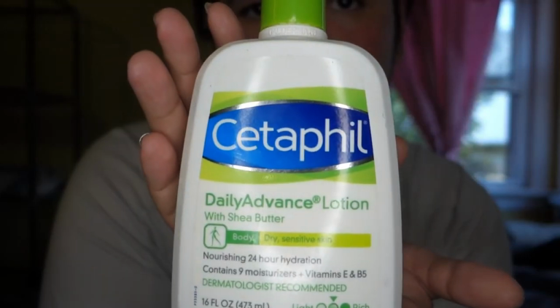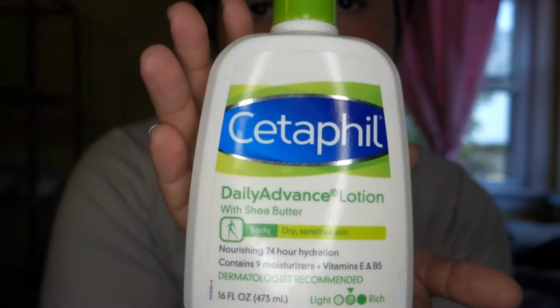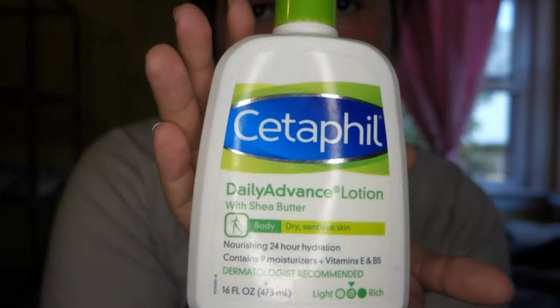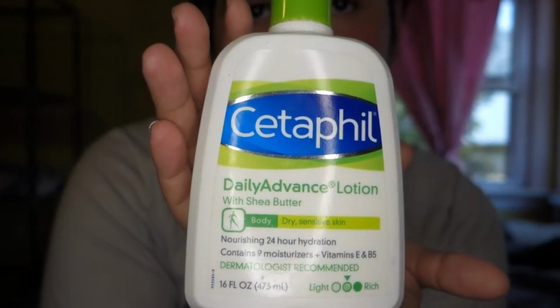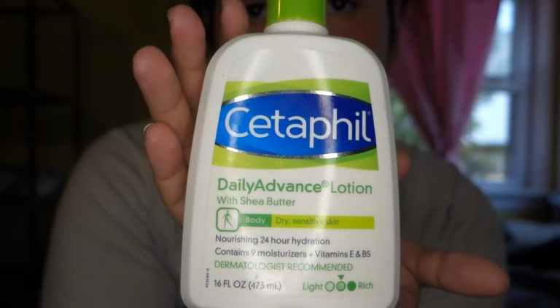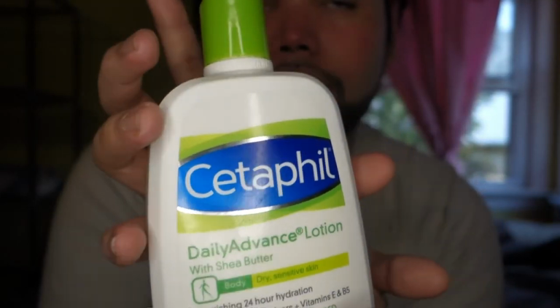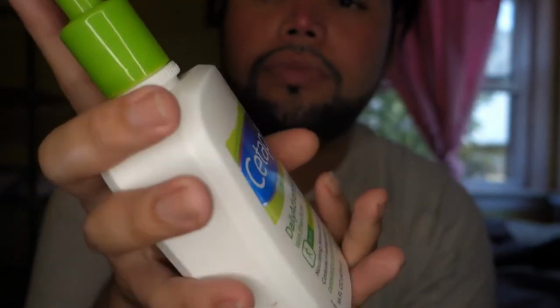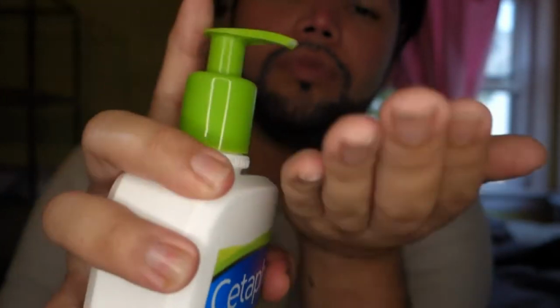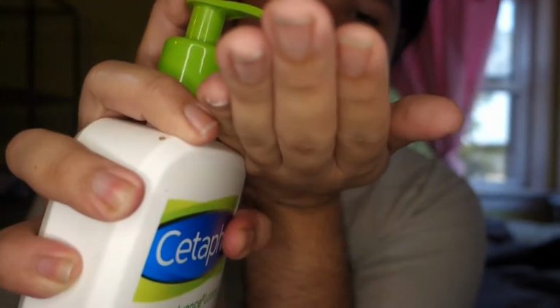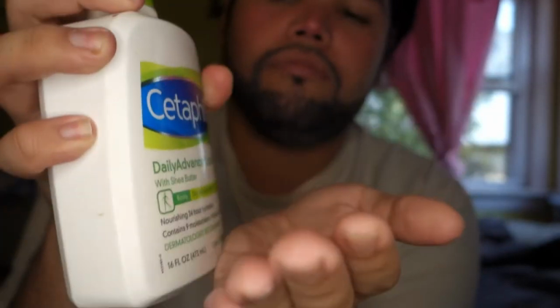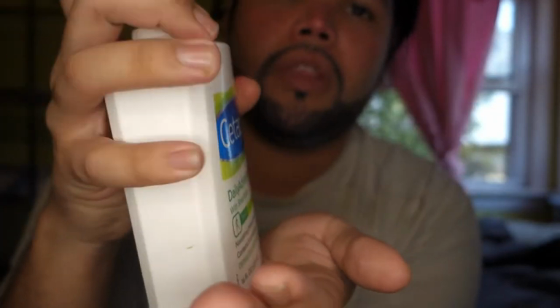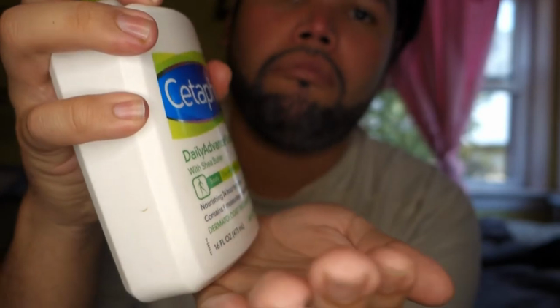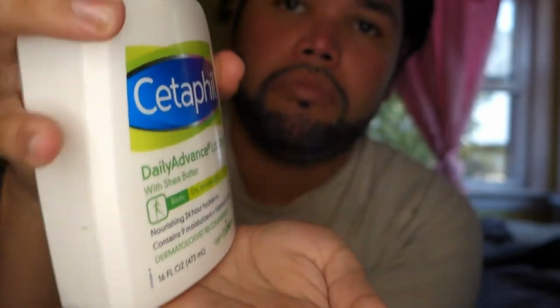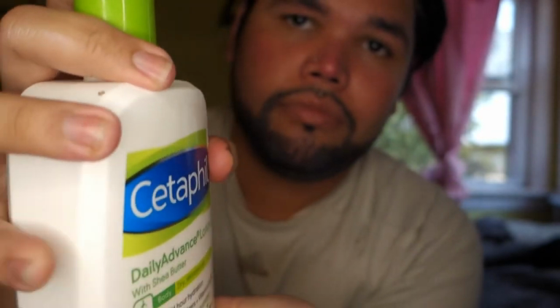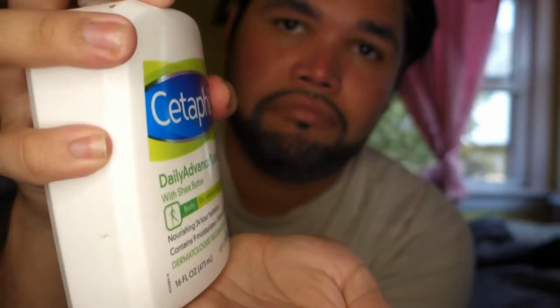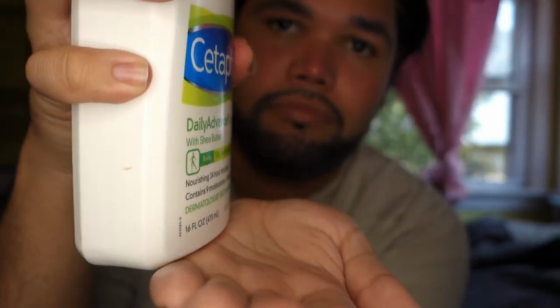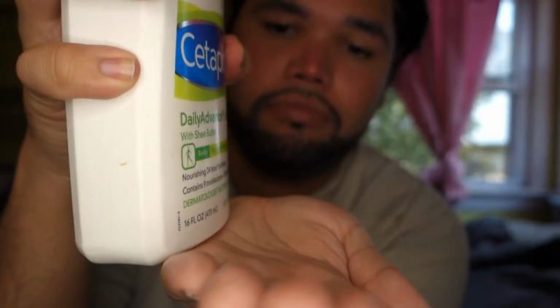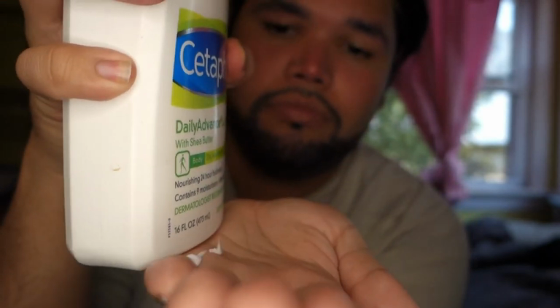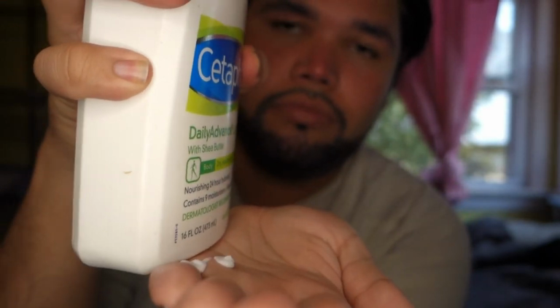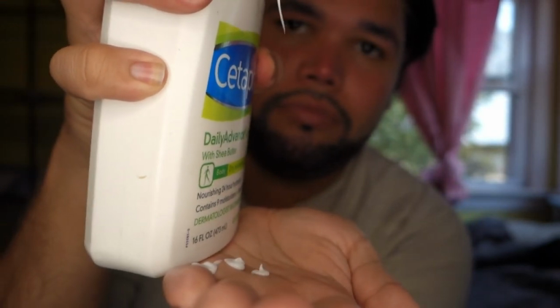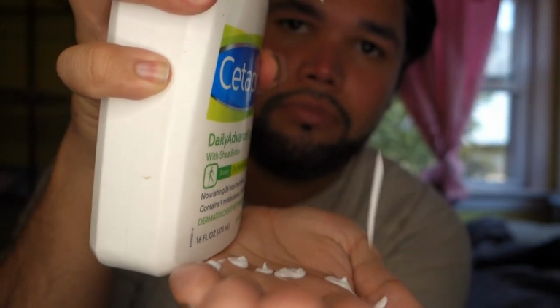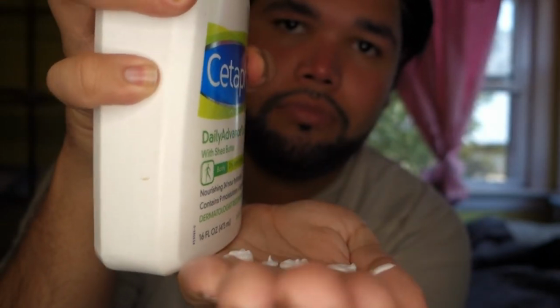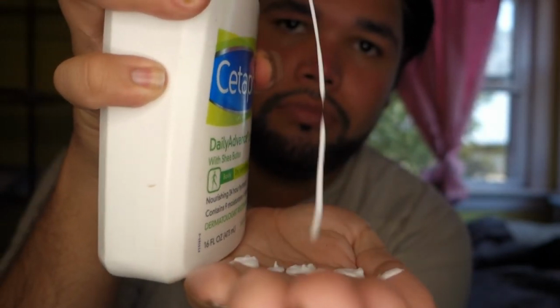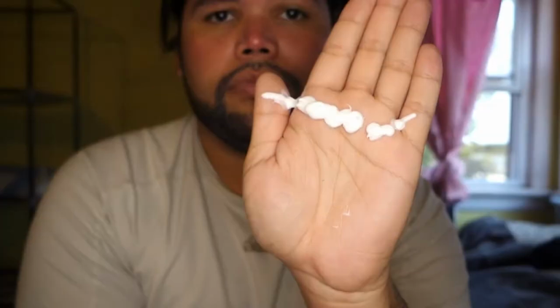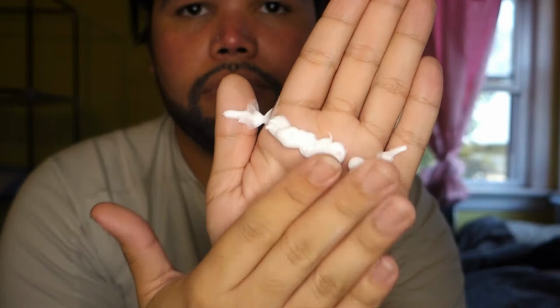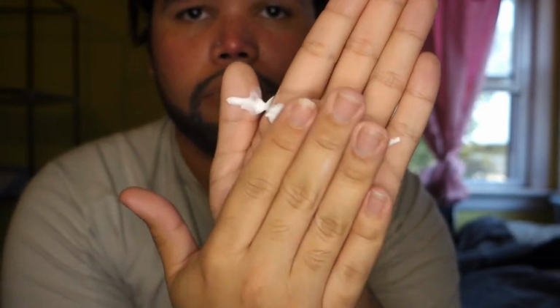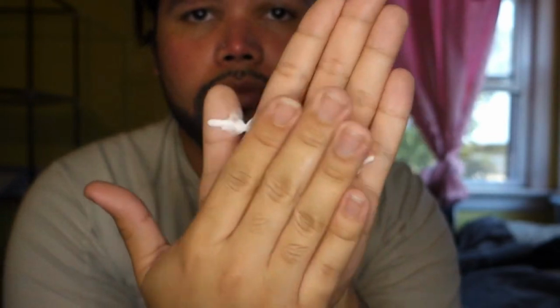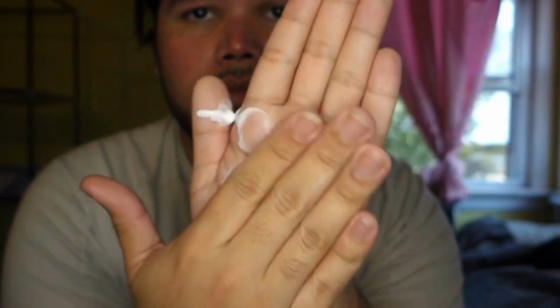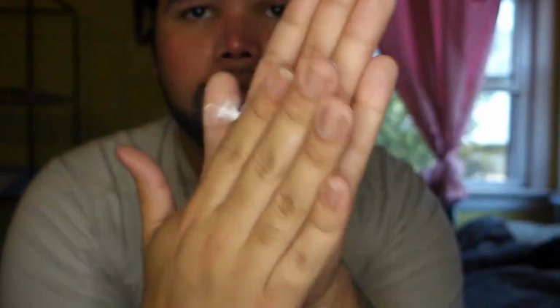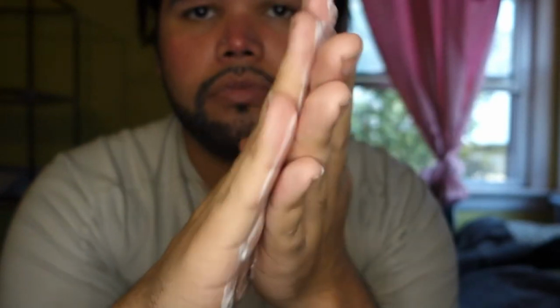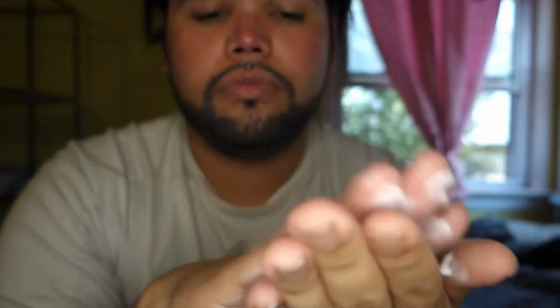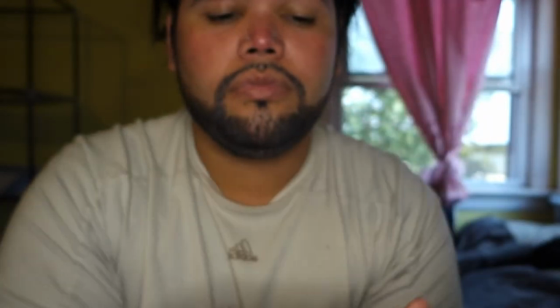For extra hydration, I'm going in with CeraVe because I really want to feel that hydration — oh my god, it looks shiny but you already know what I look like.